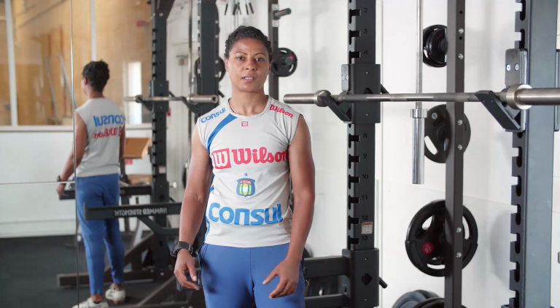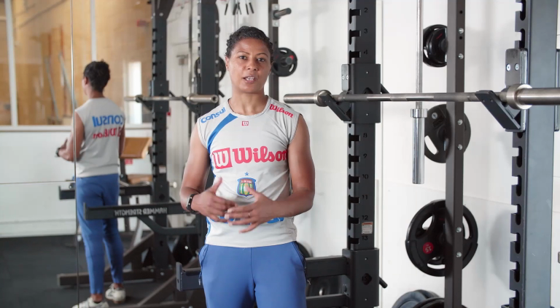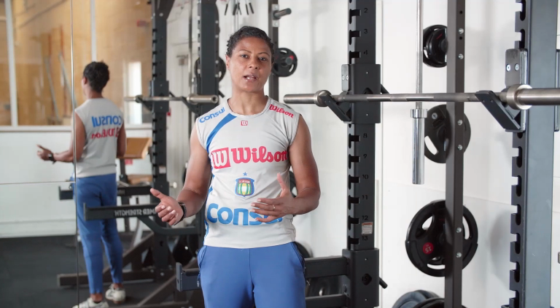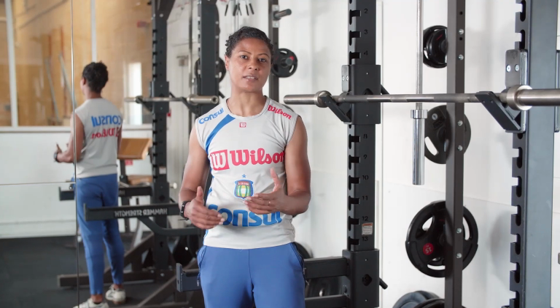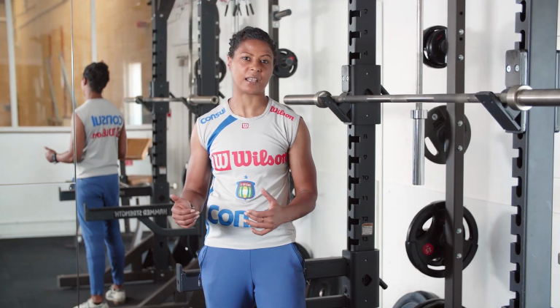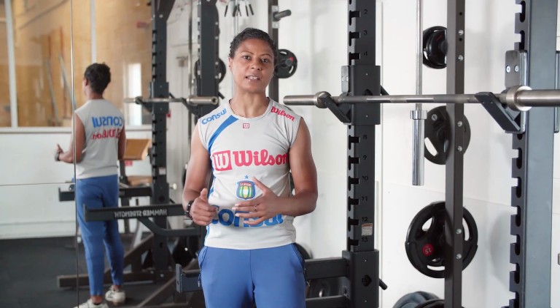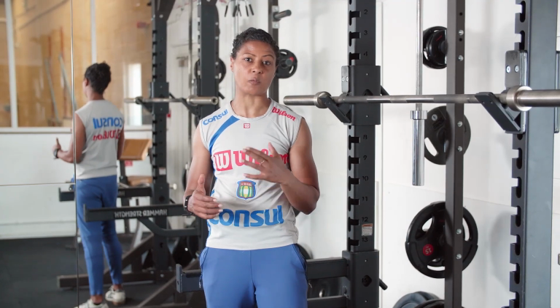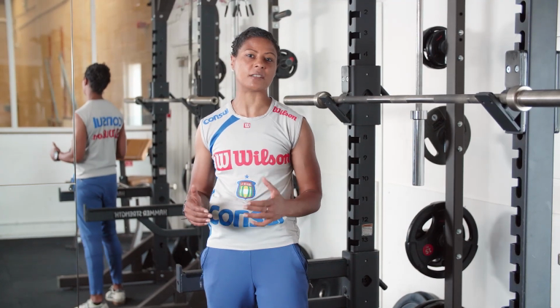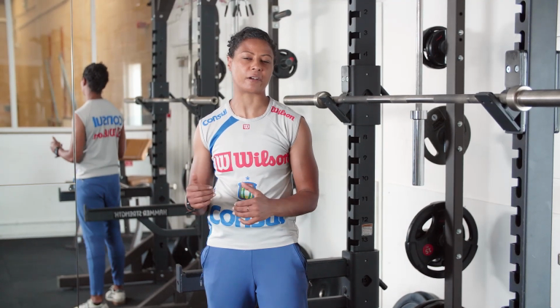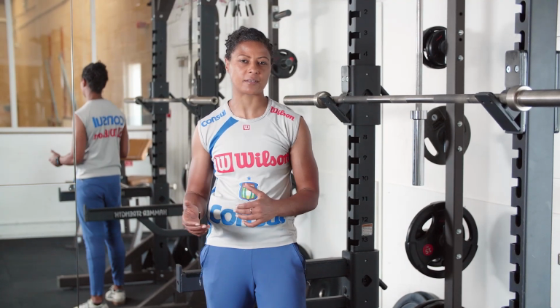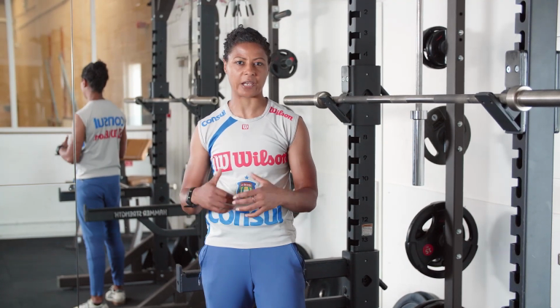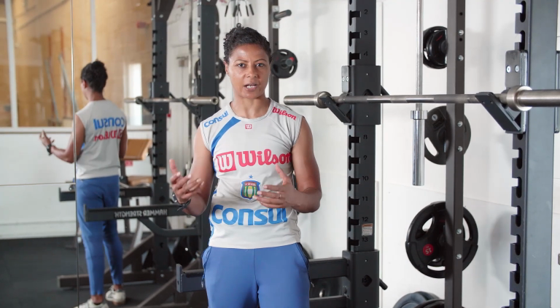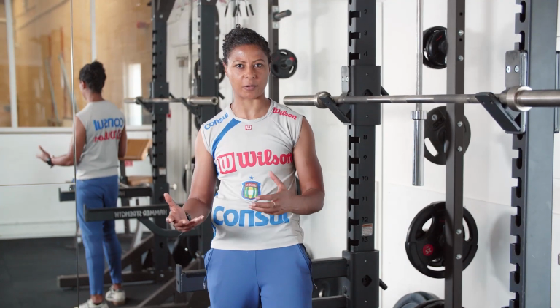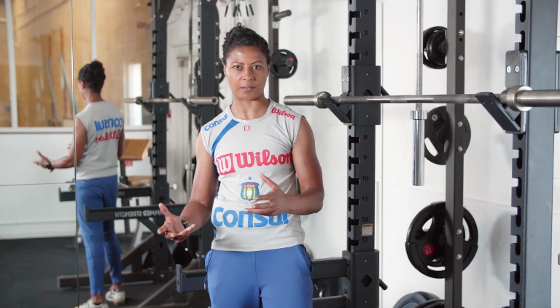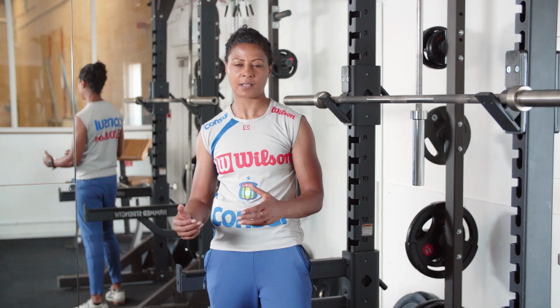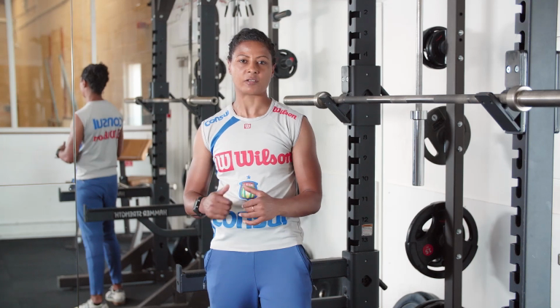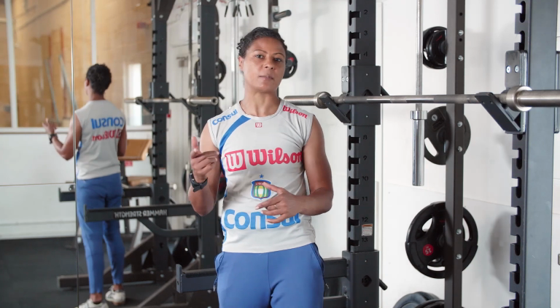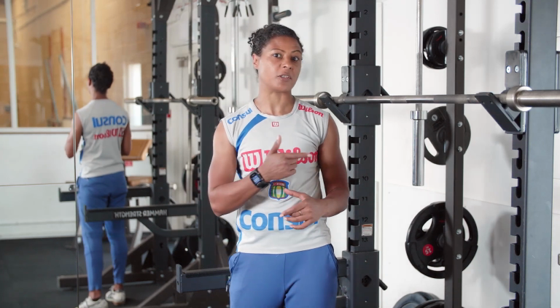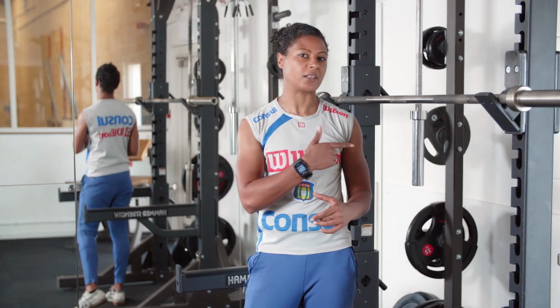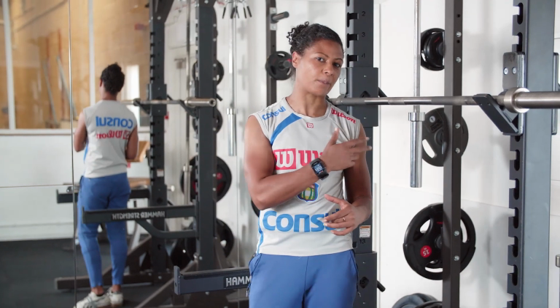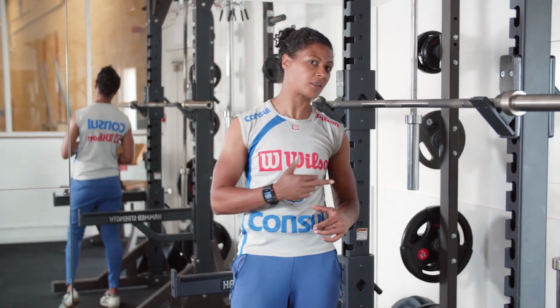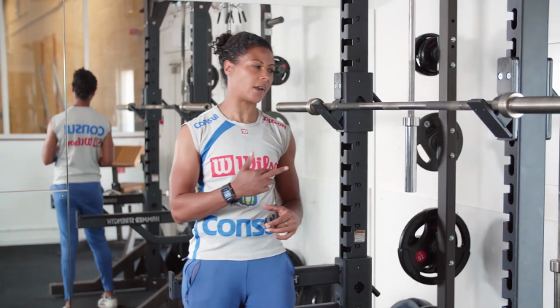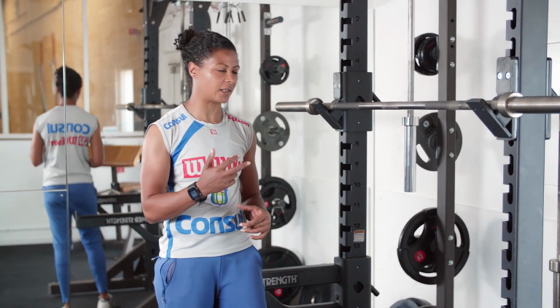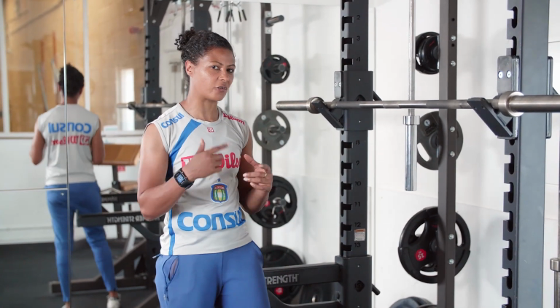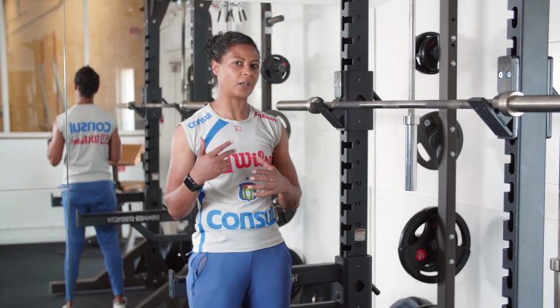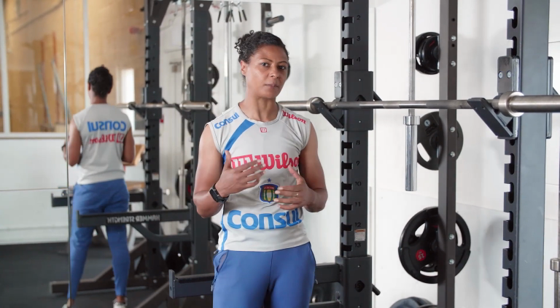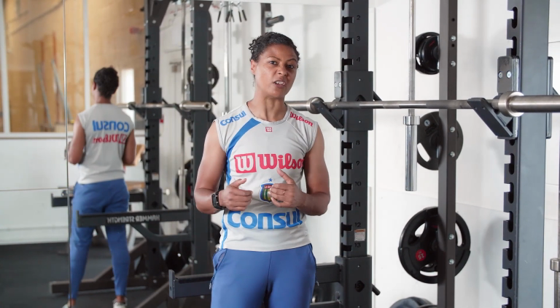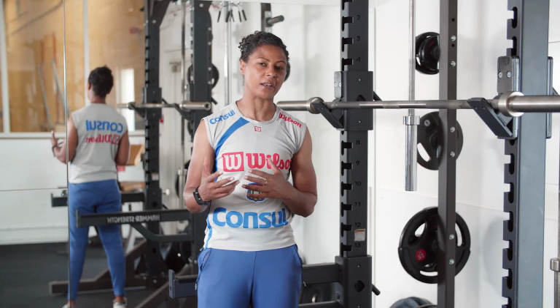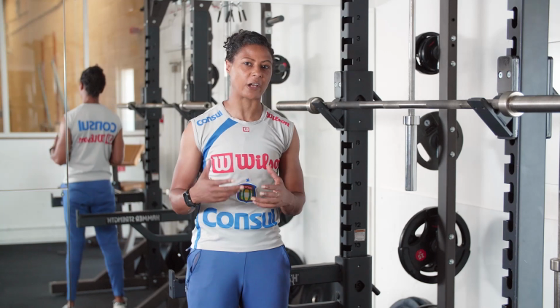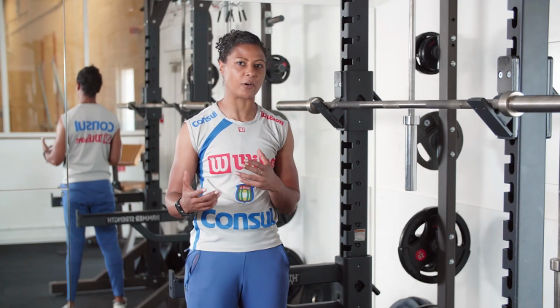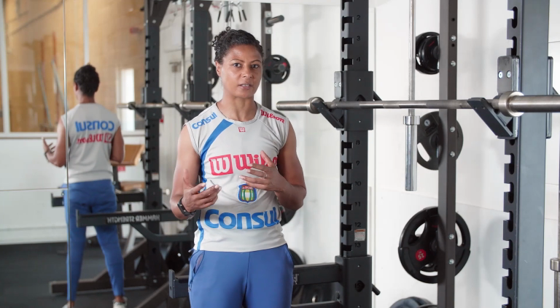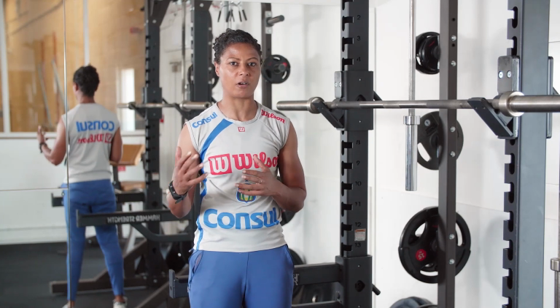Hello, my name is Lizzie and I deliver the women's only free weight session here at JAG Sports Club. I'm going to be demonstrating the back squat exercise and also giving you some technical coaching points as I go along.